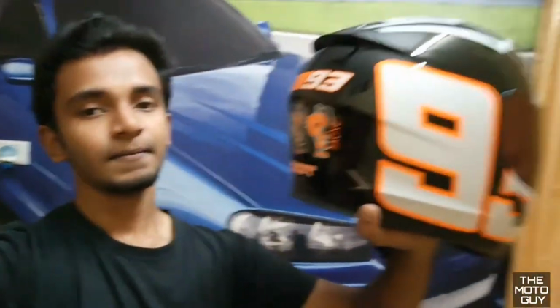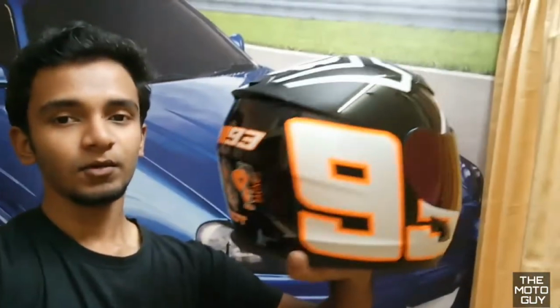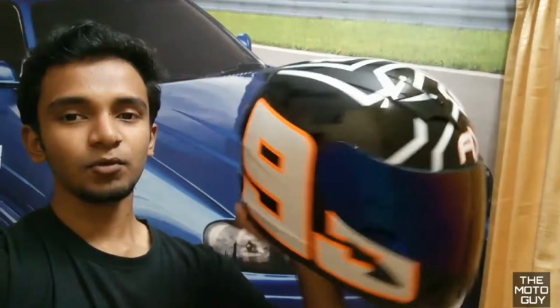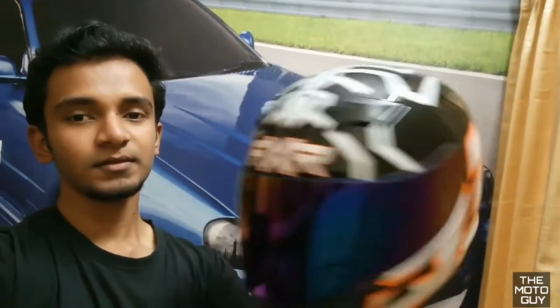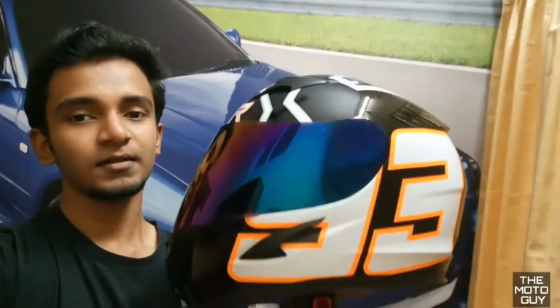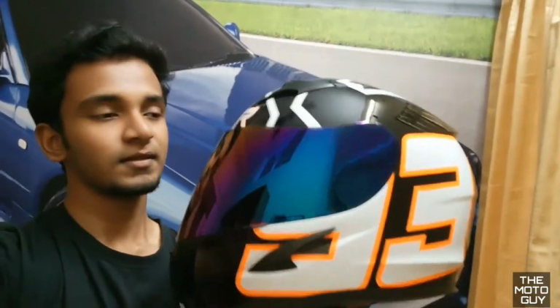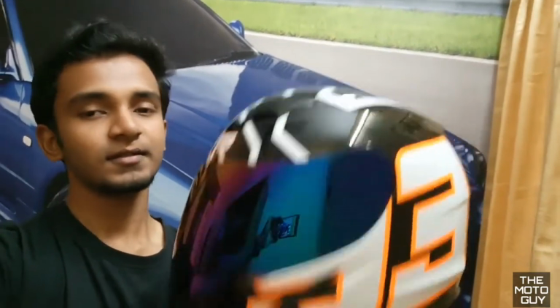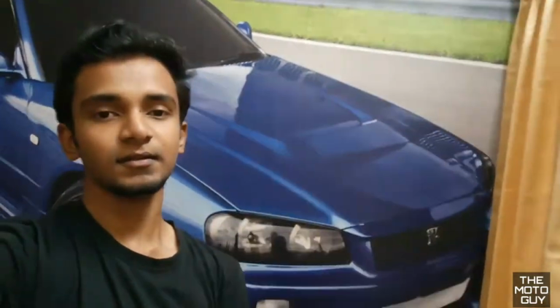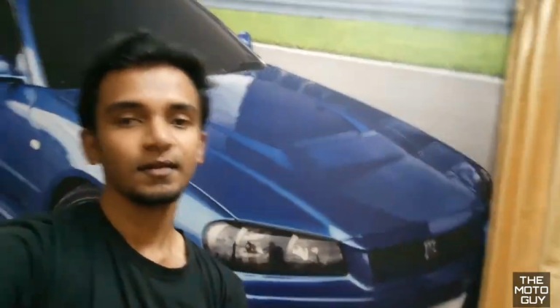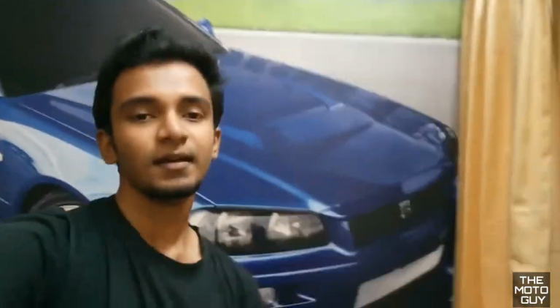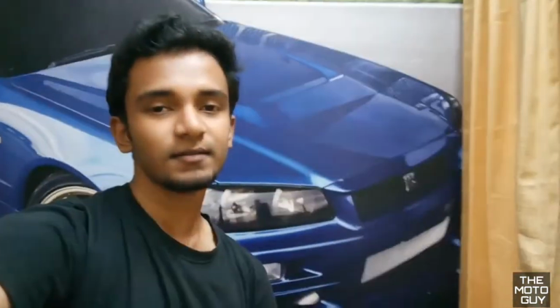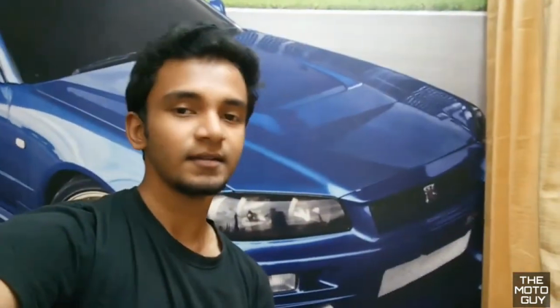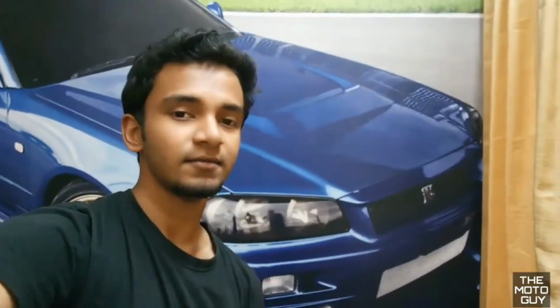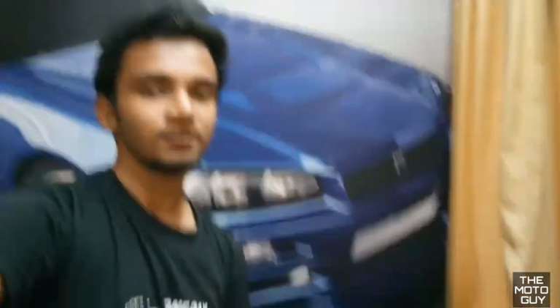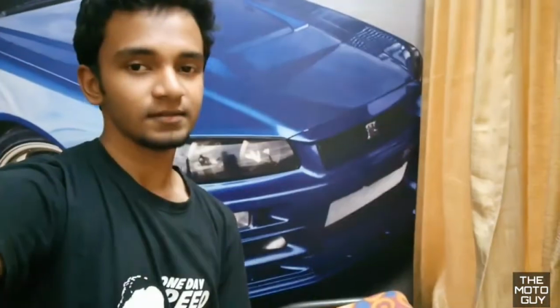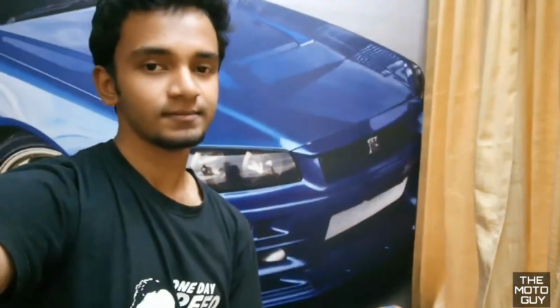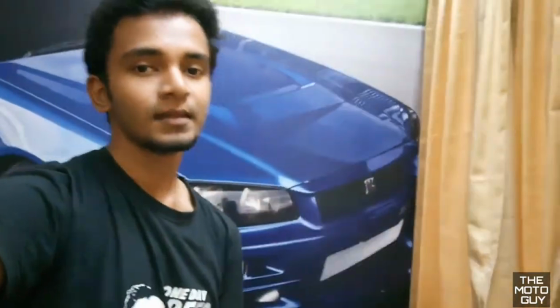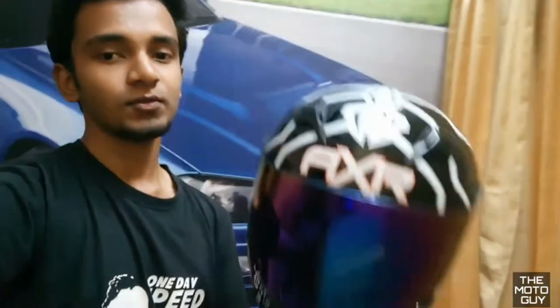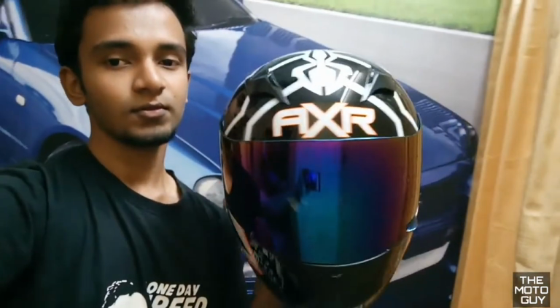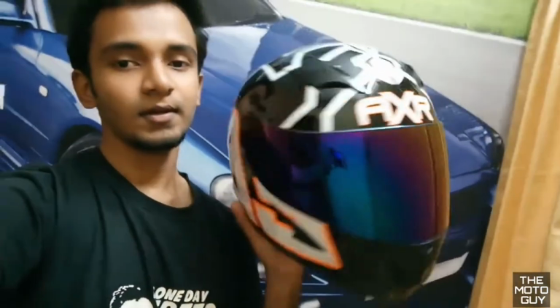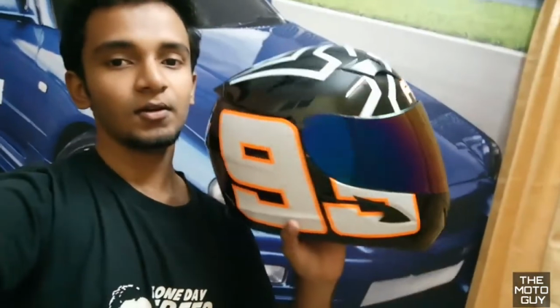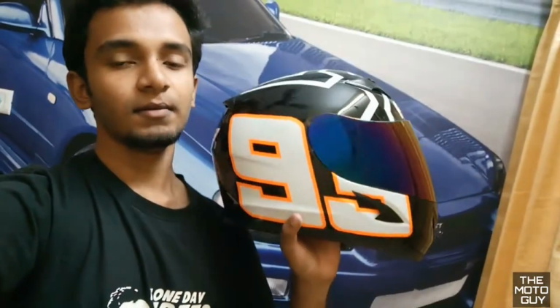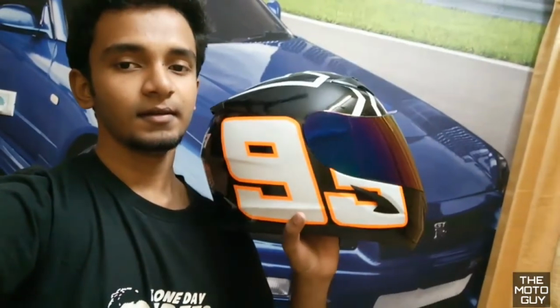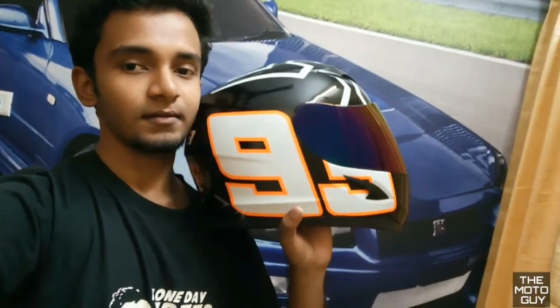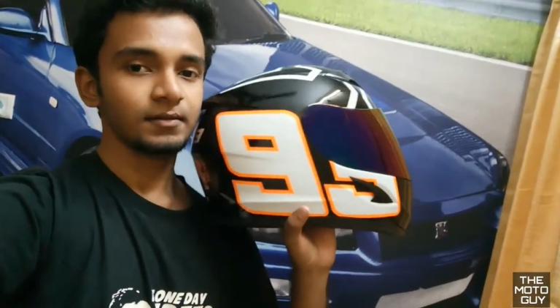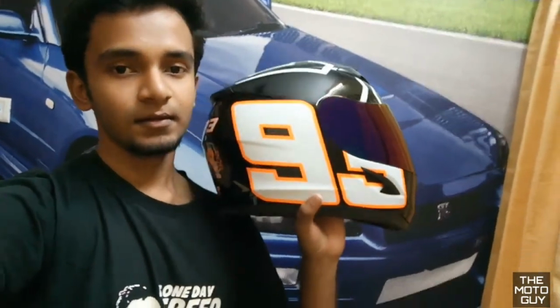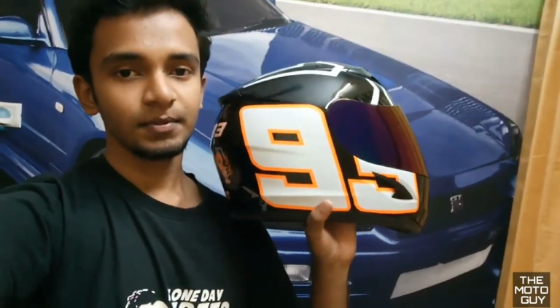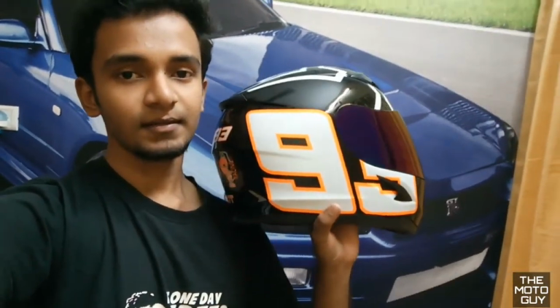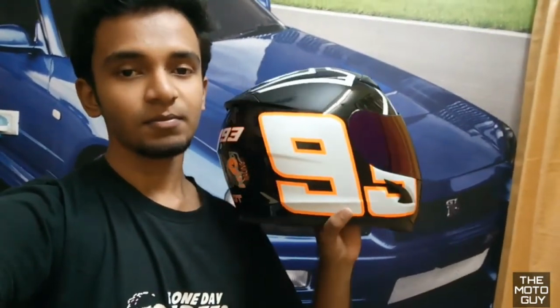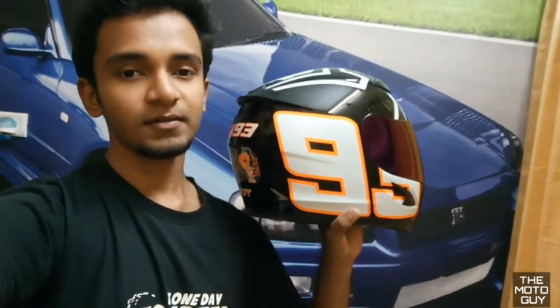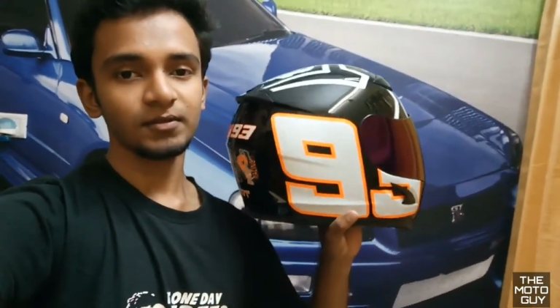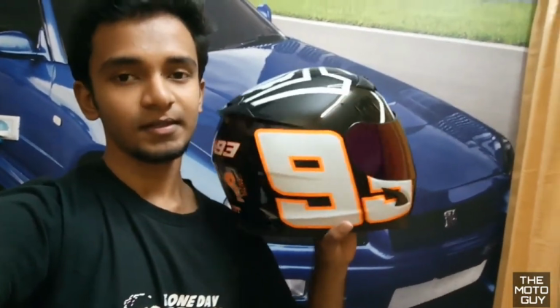The only problem with this visor is I can't ride at night with it, so I've got to buy a spare transparent visor for this helmet.